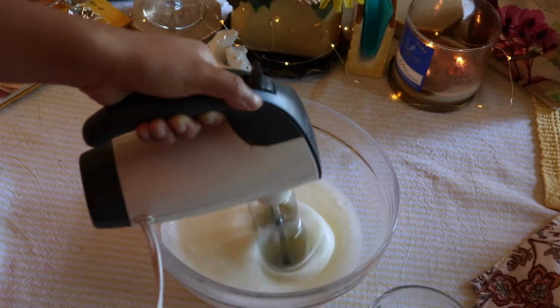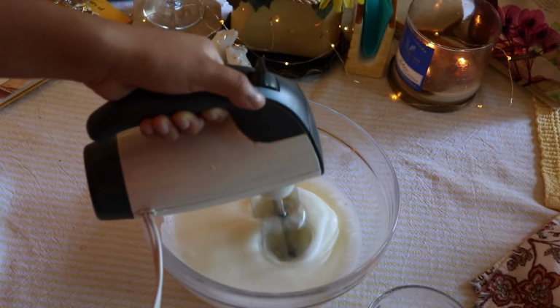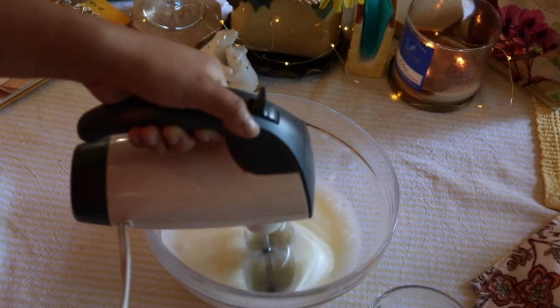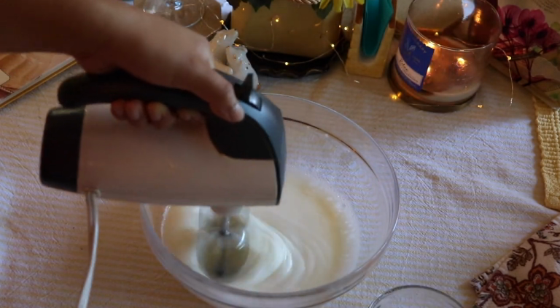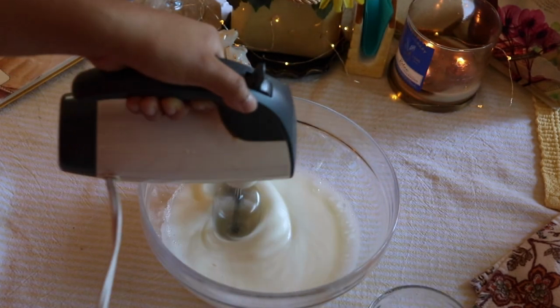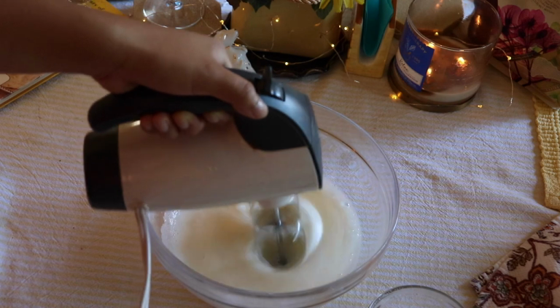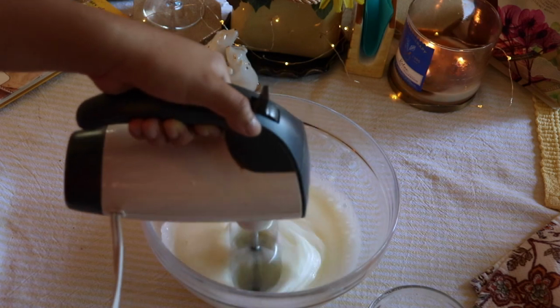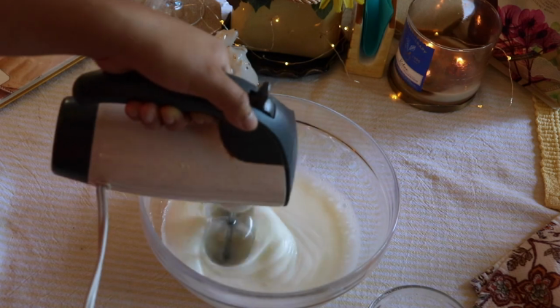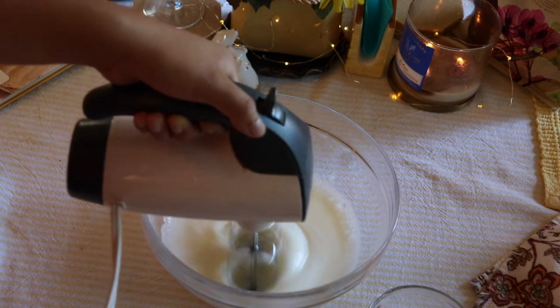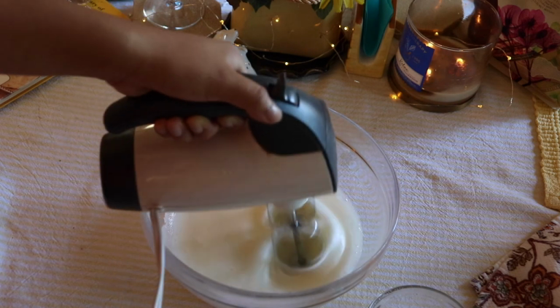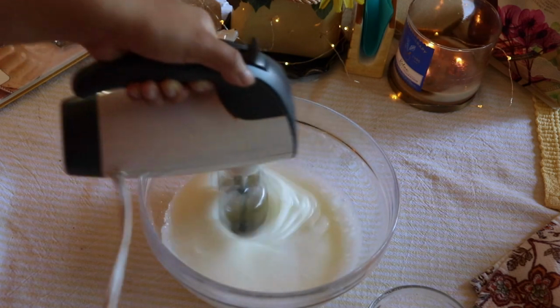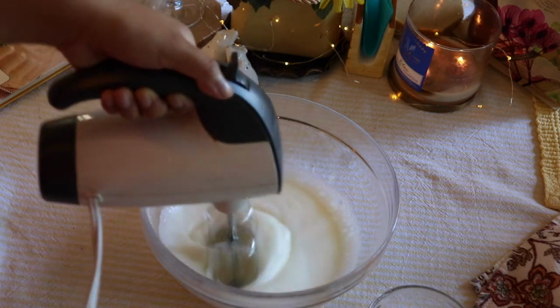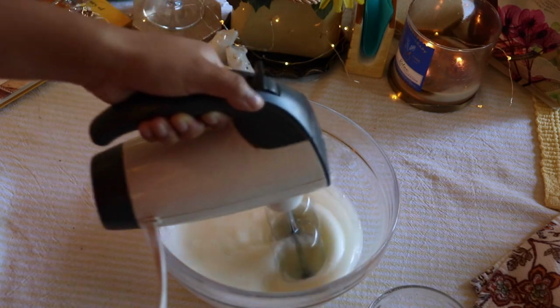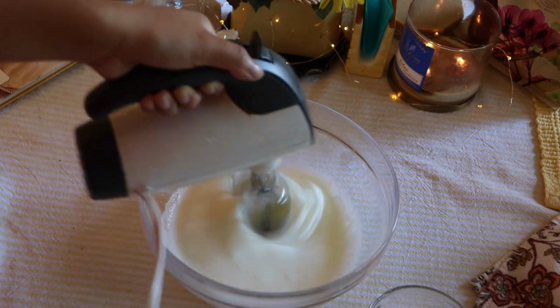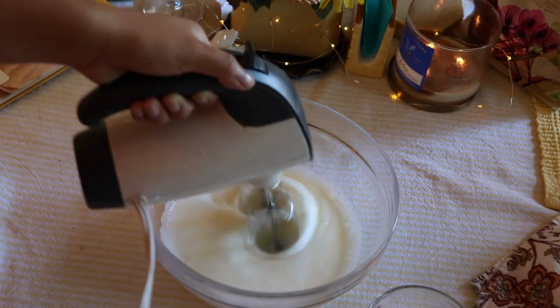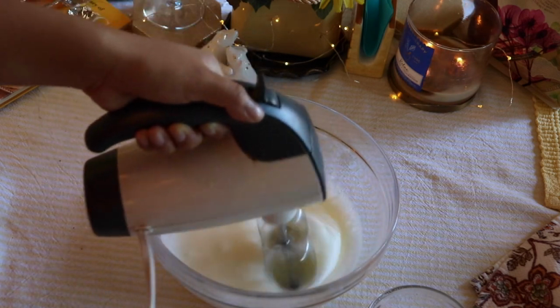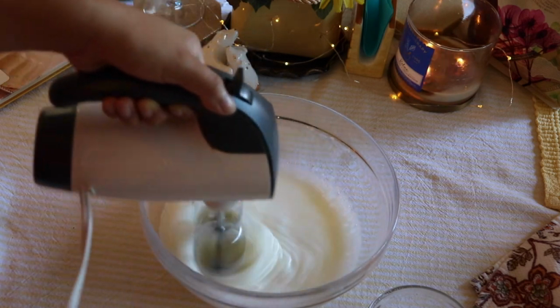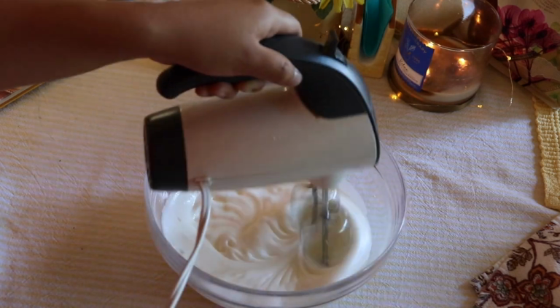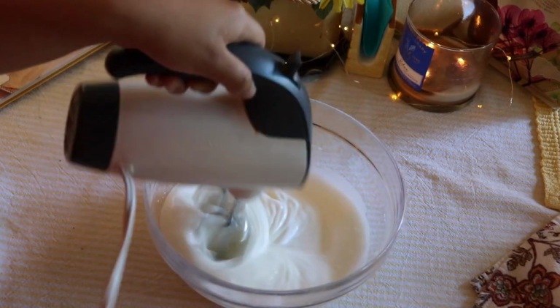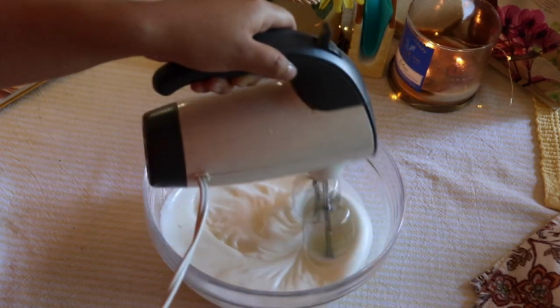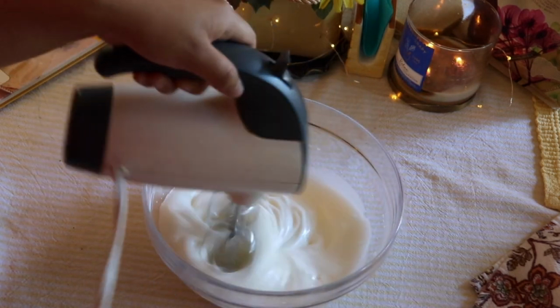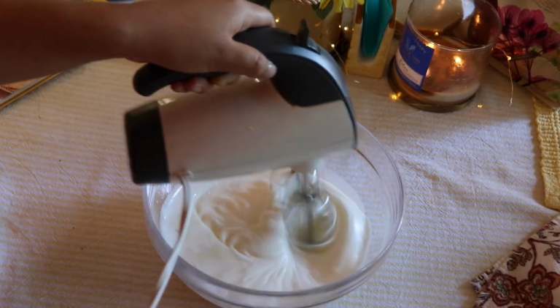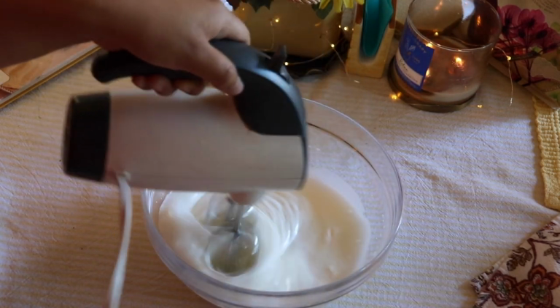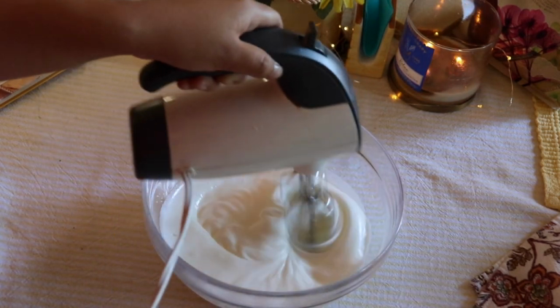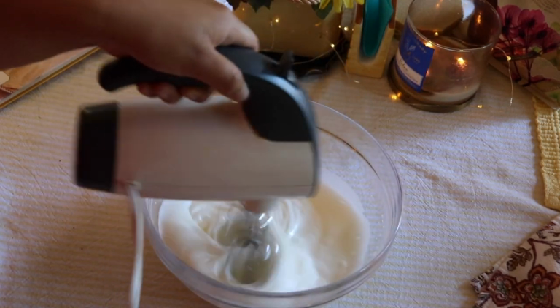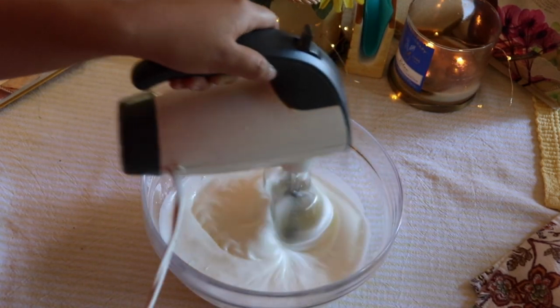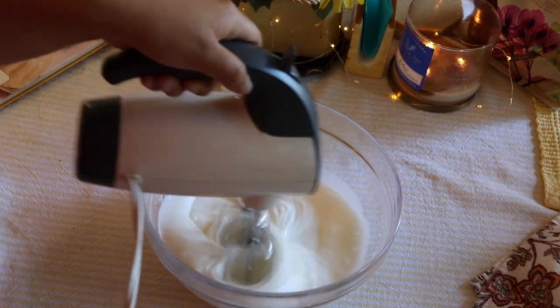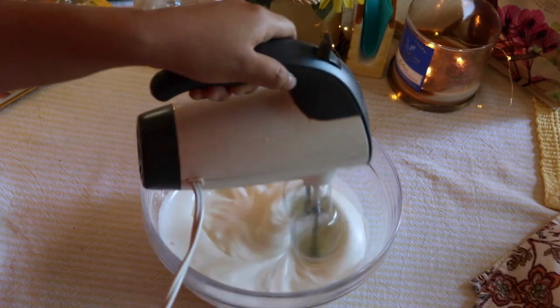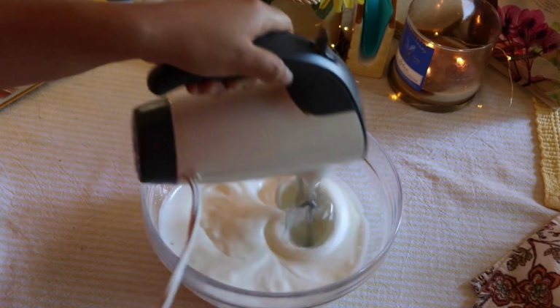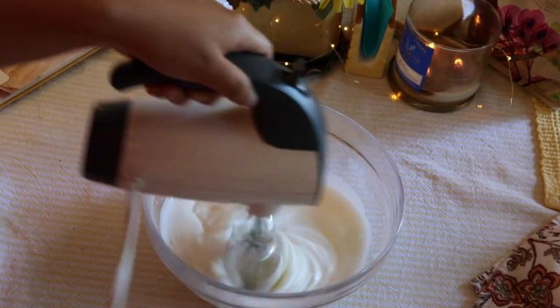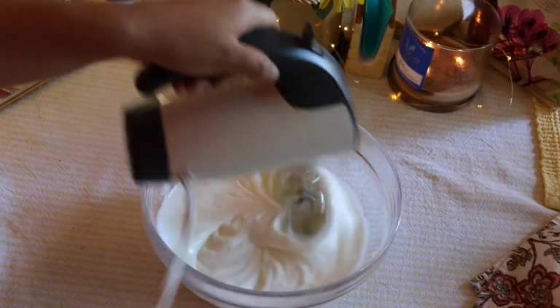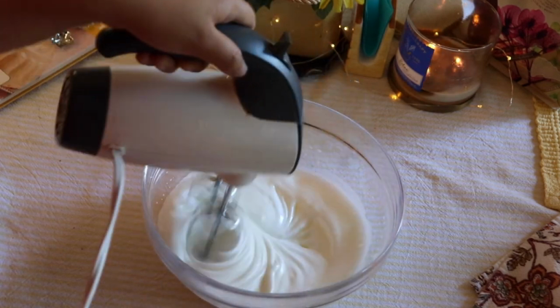Don't worry if it takes a while. All of the ingredients and their measurements will be listed in the description below.